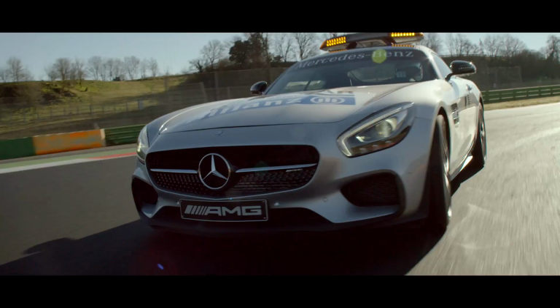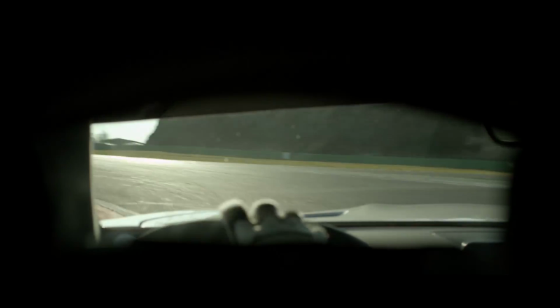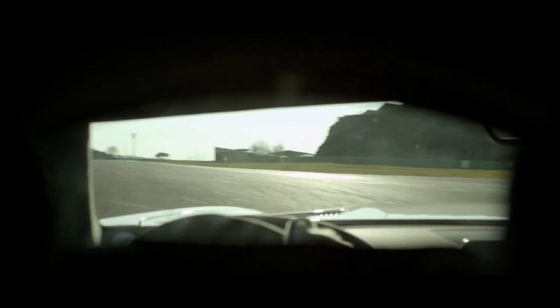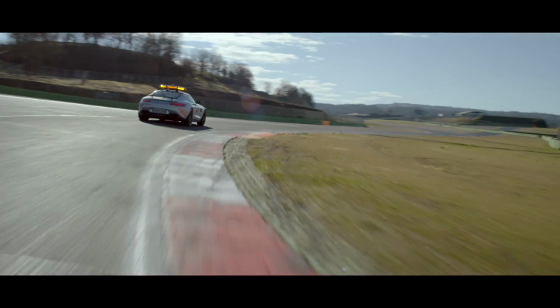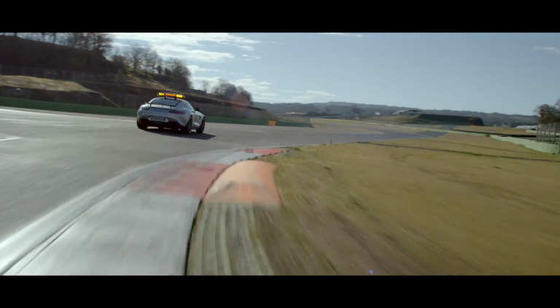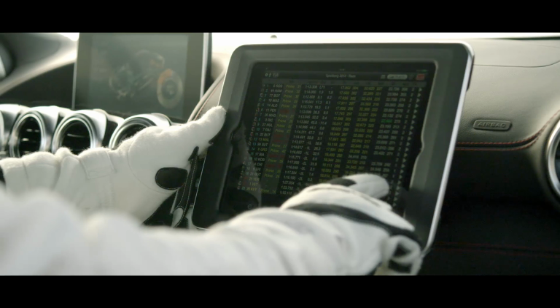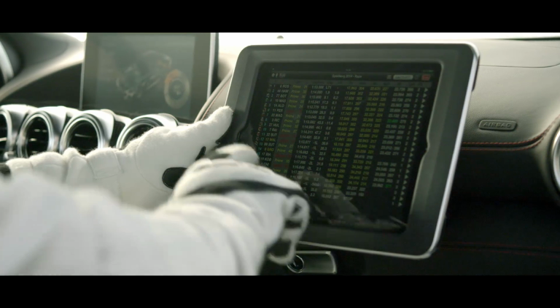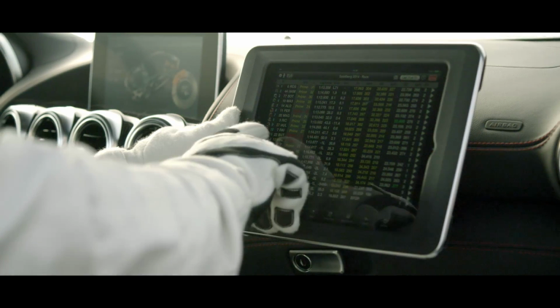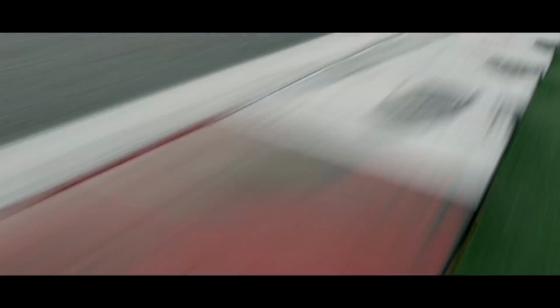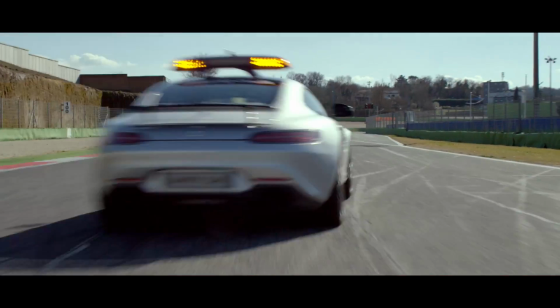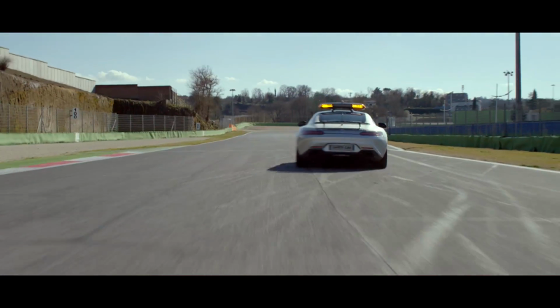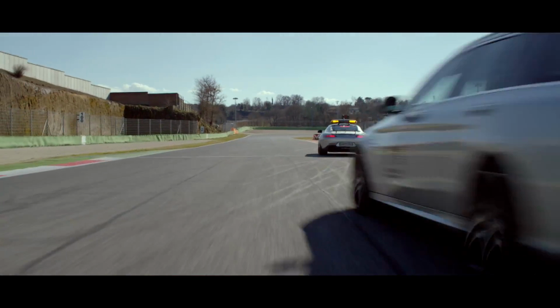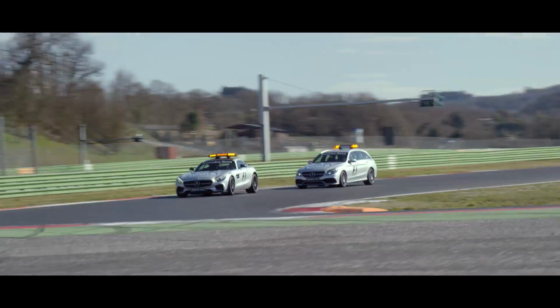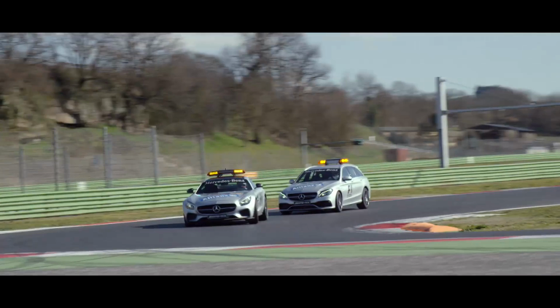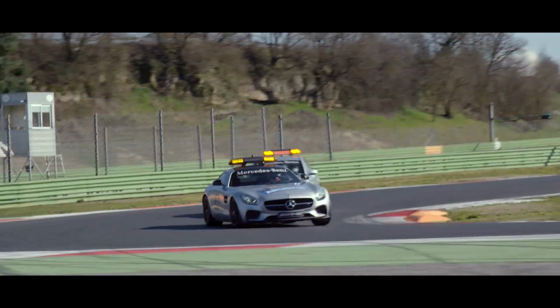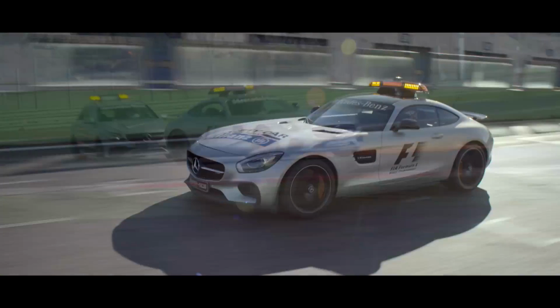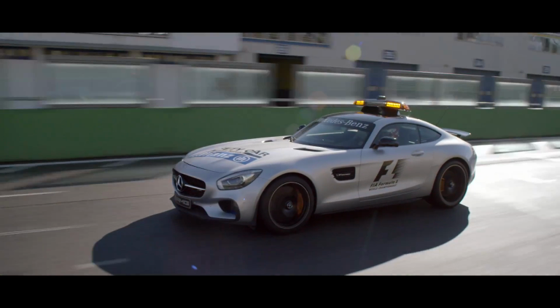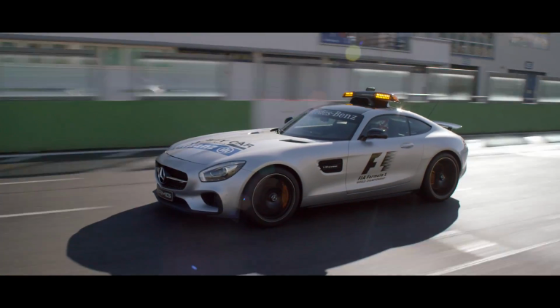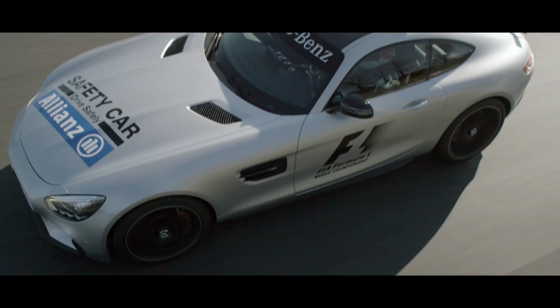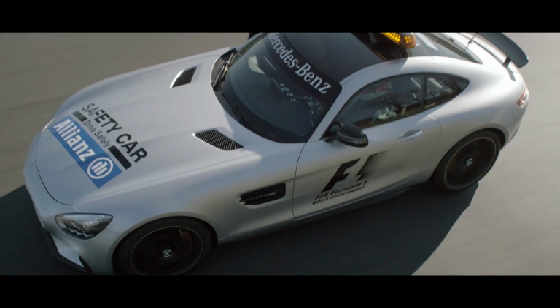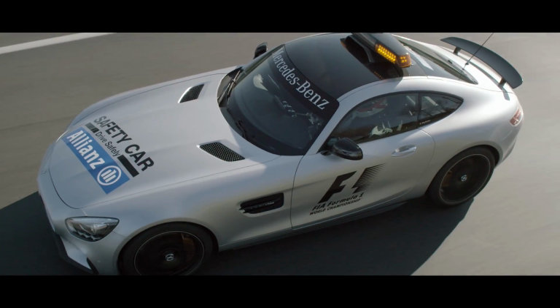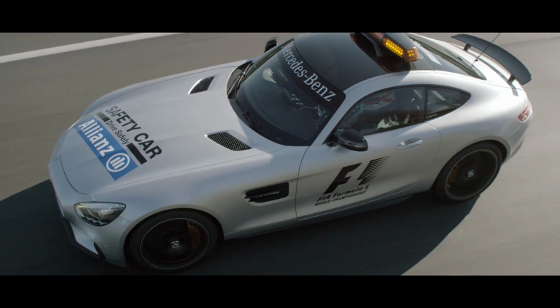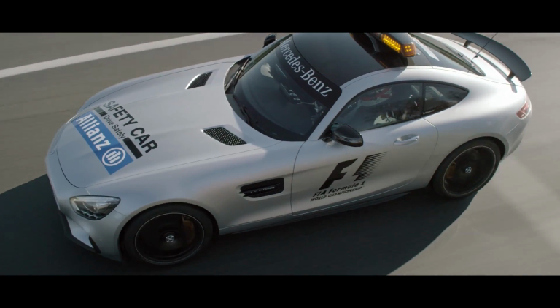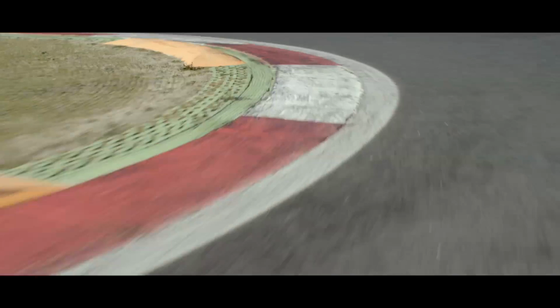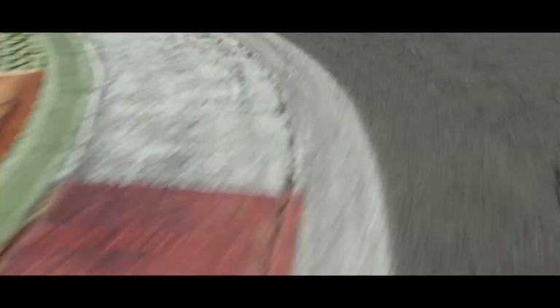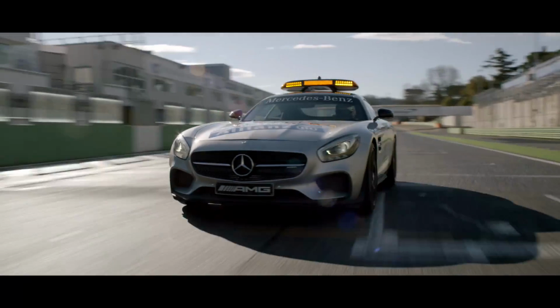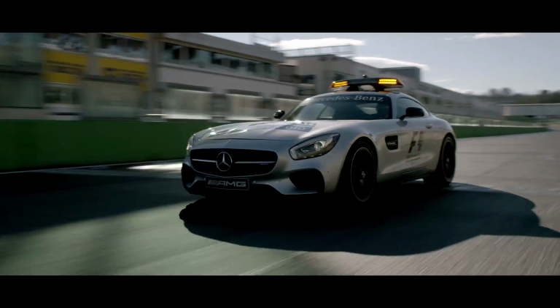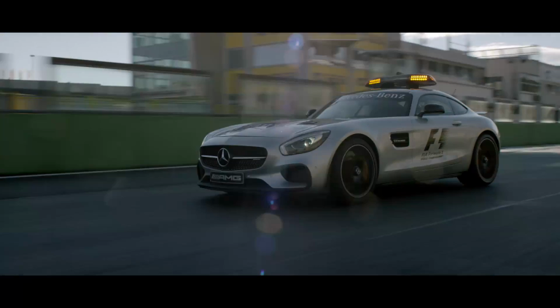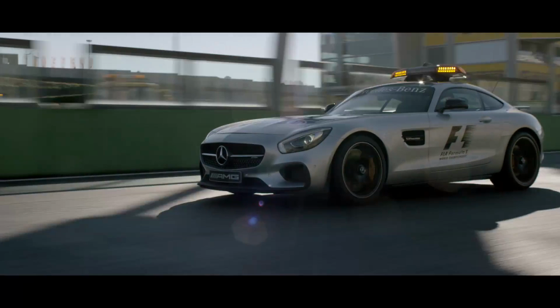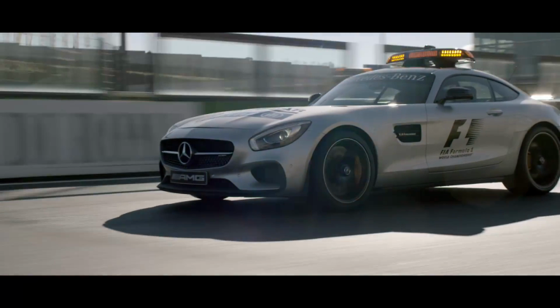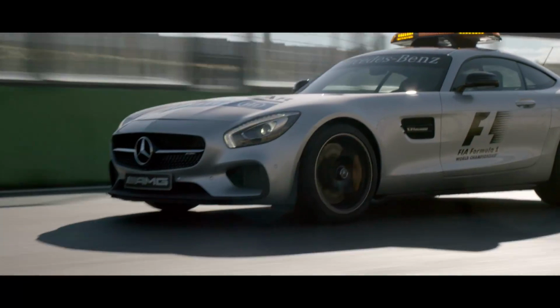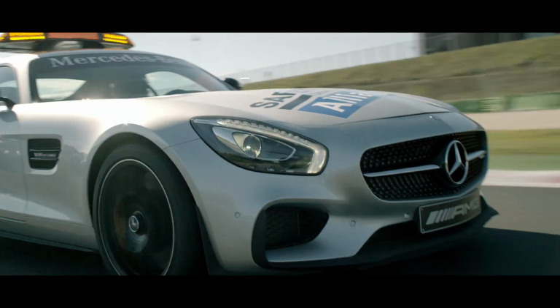If something happens, I get all information from race control and they send me out on the track. From that moment on, I'm trying to accelerate and catch up with the leader to lead the race as long as possible.